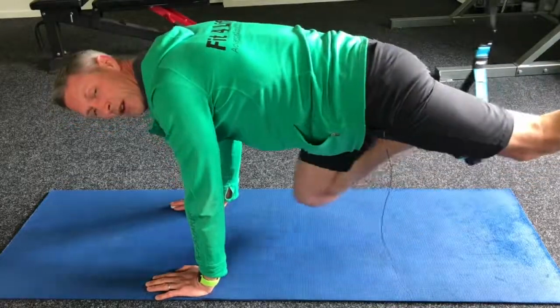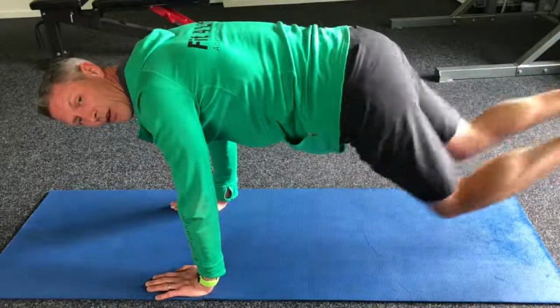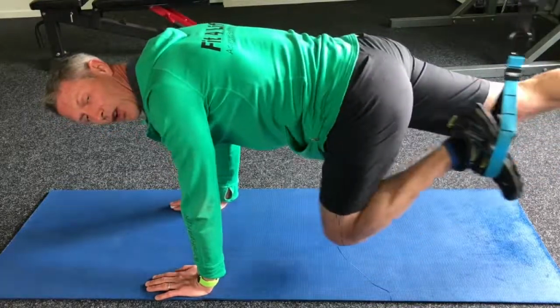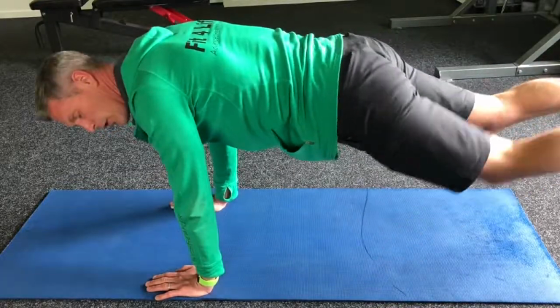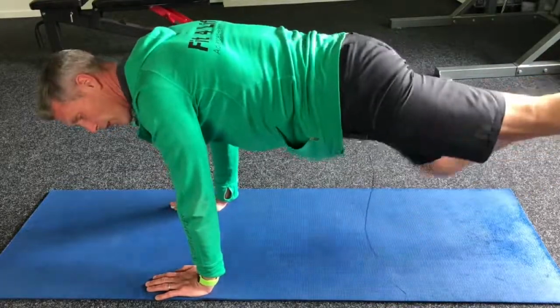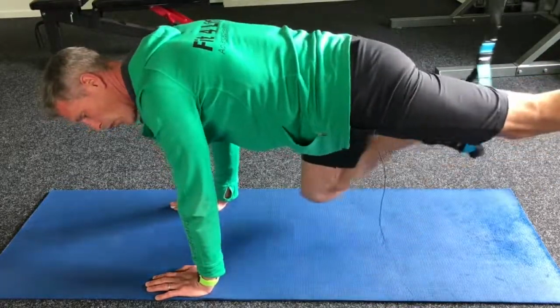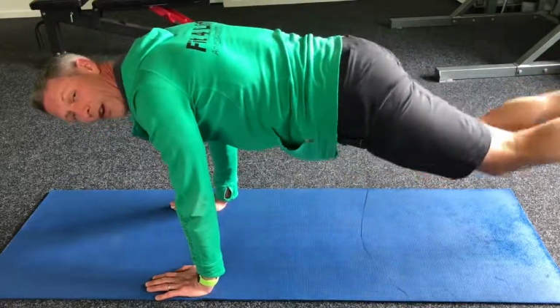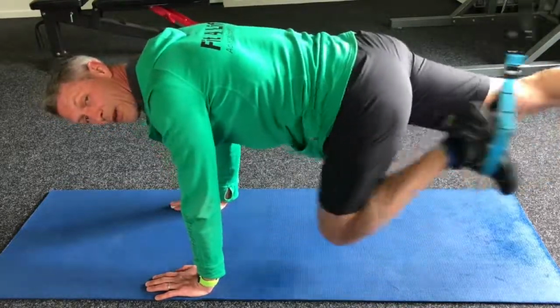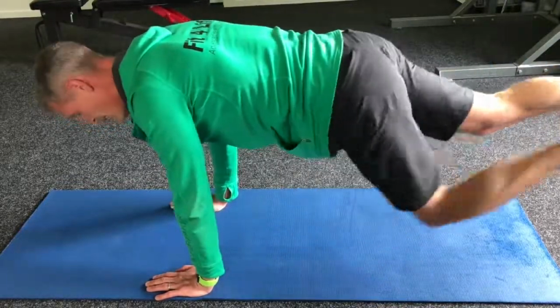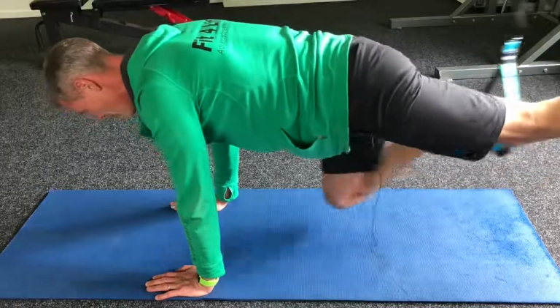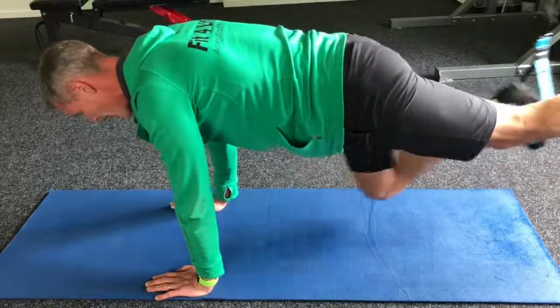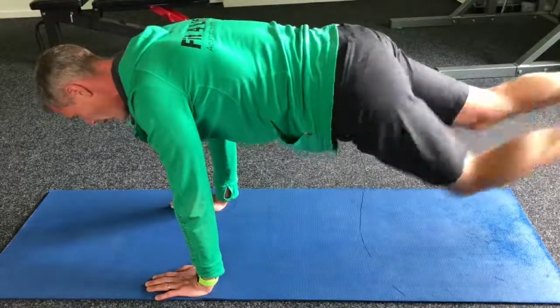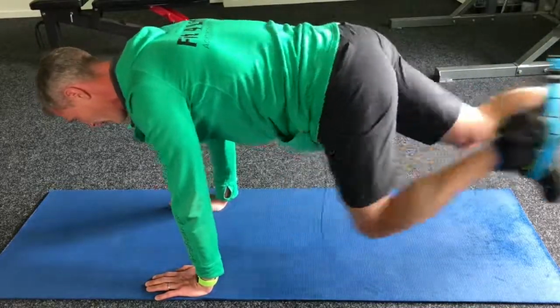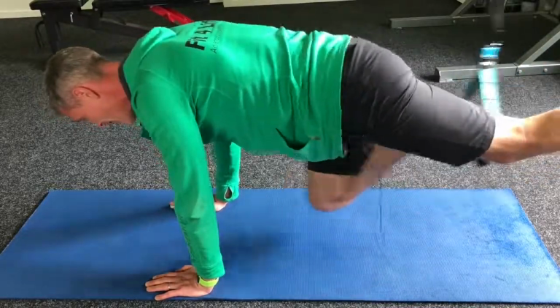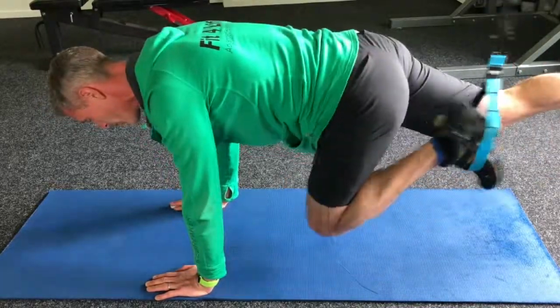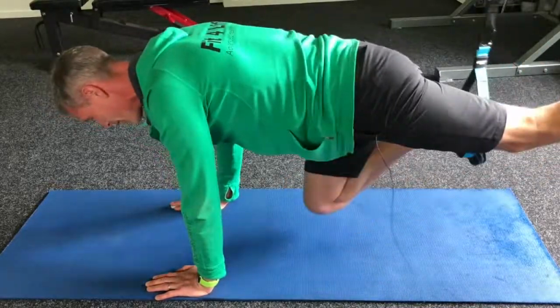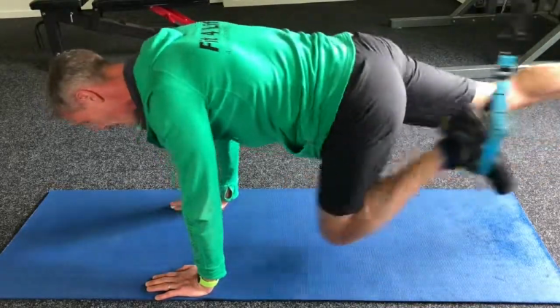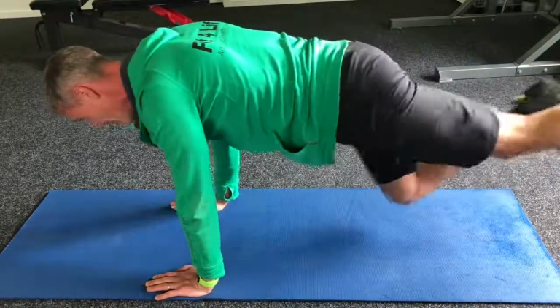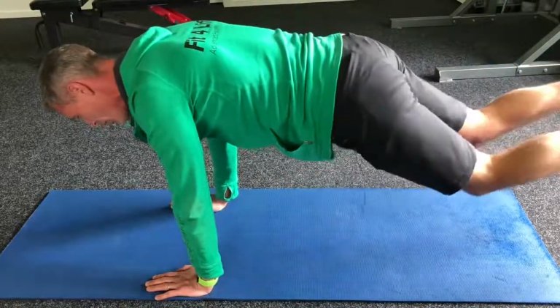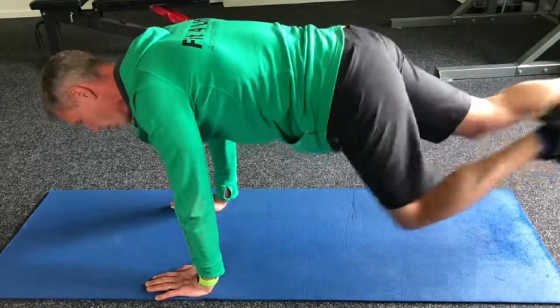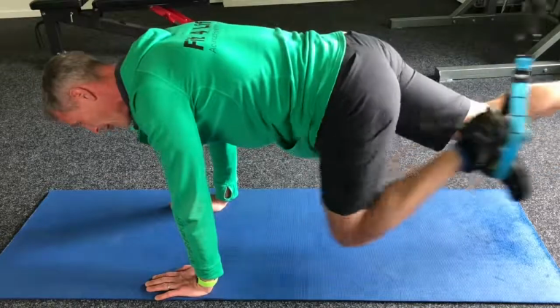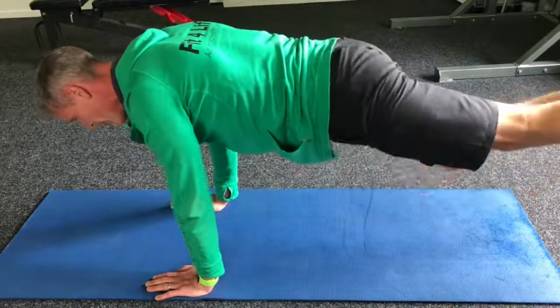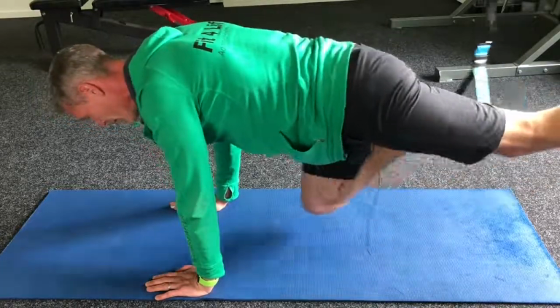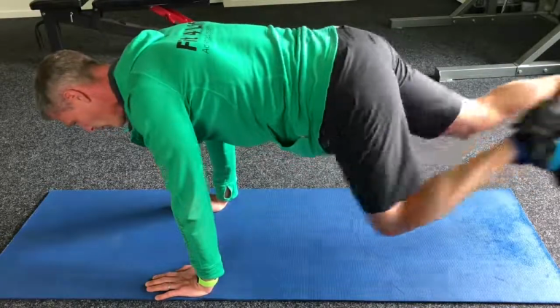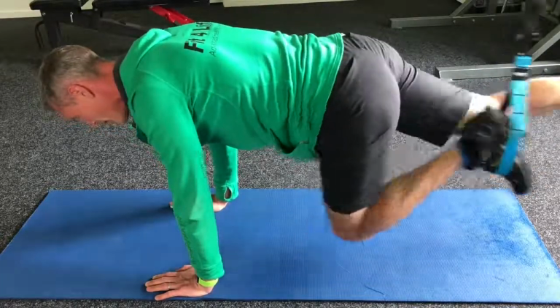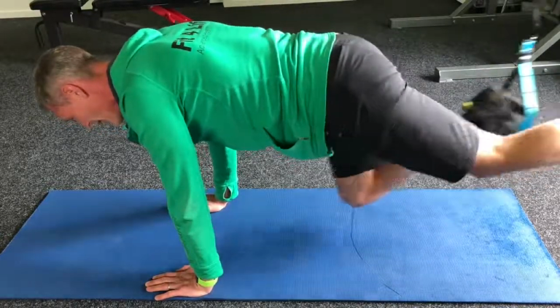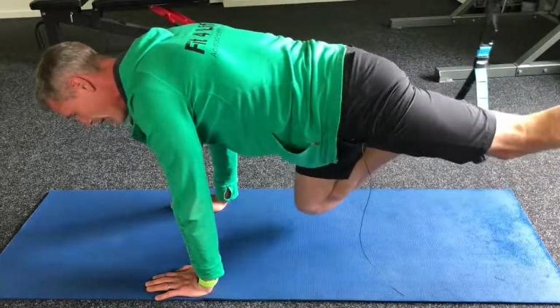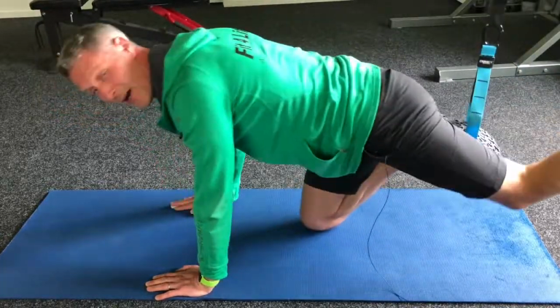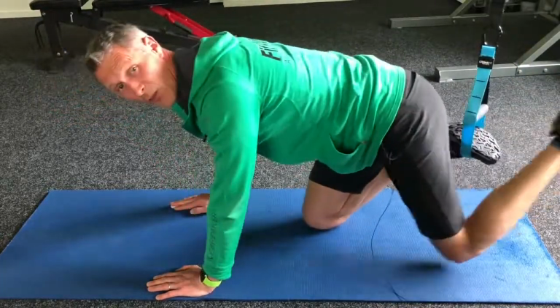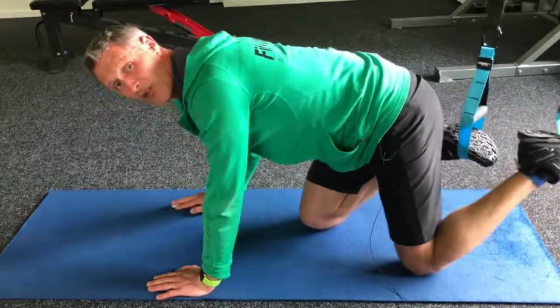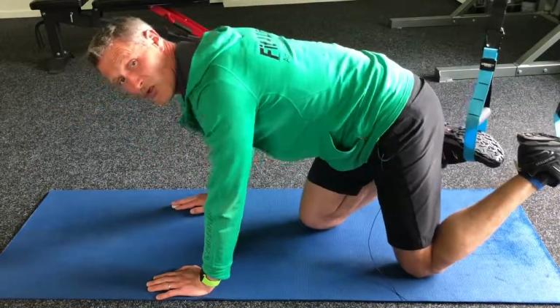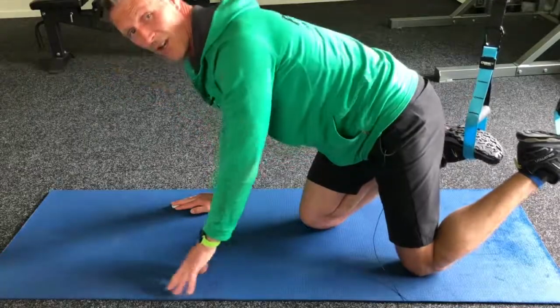You can go nice and slow, you can even go one at a time, you can go faster, play with a bit of tempo, or you can do normal pace somewhere in between. So that's the mountain climber with the suspension trainer. Have a go. Have a good day.